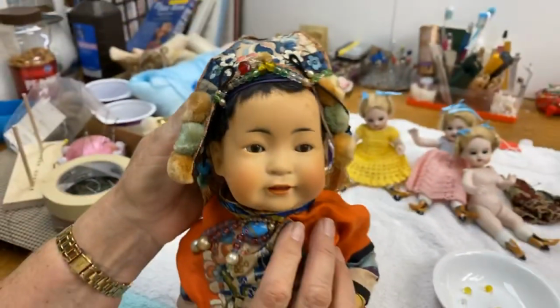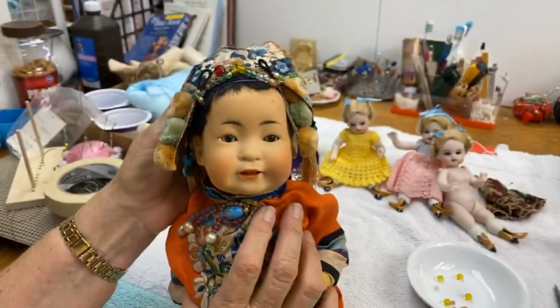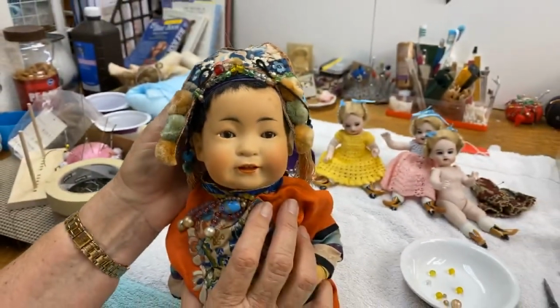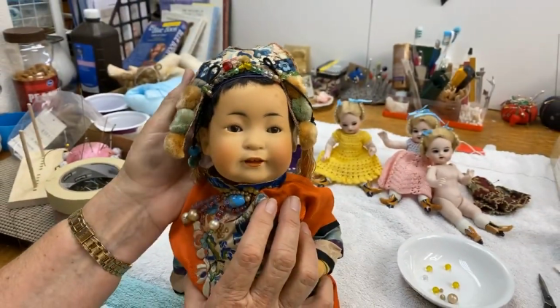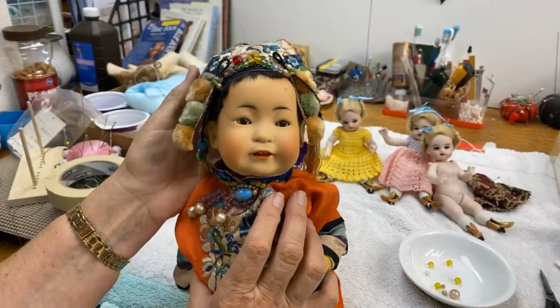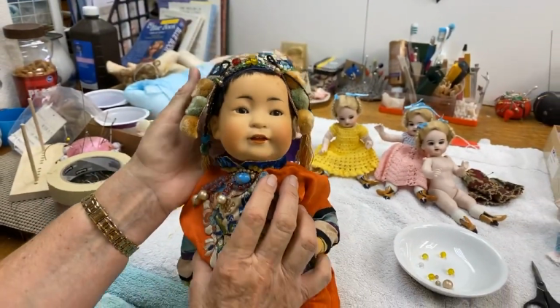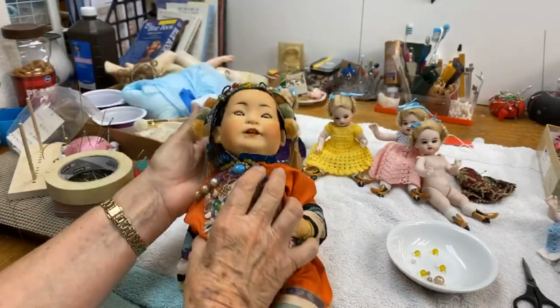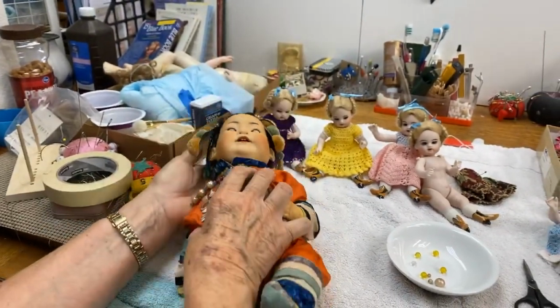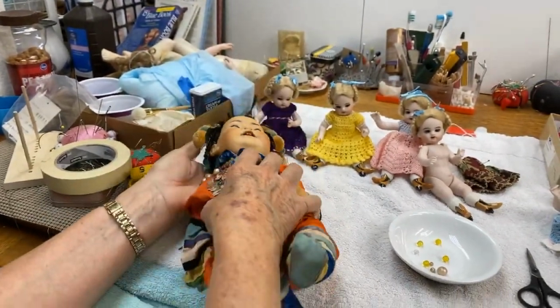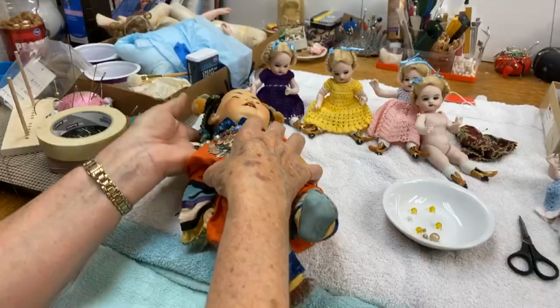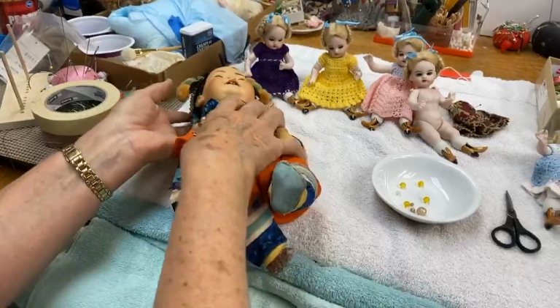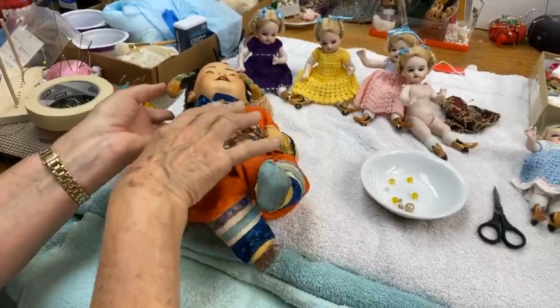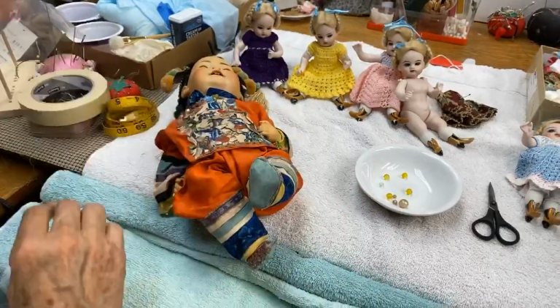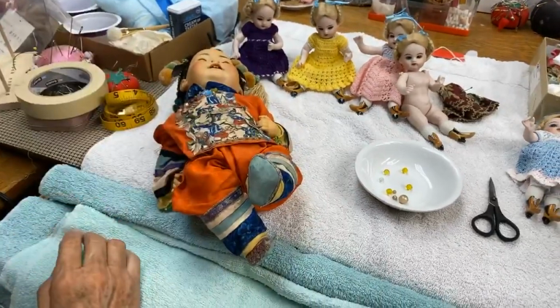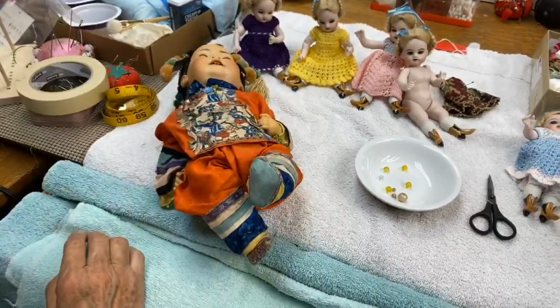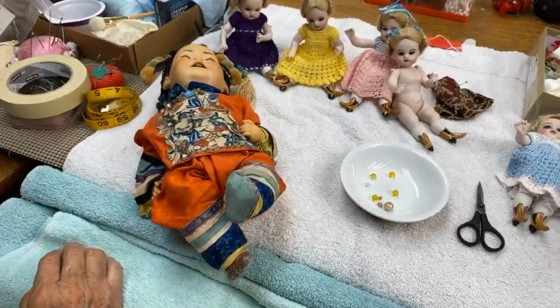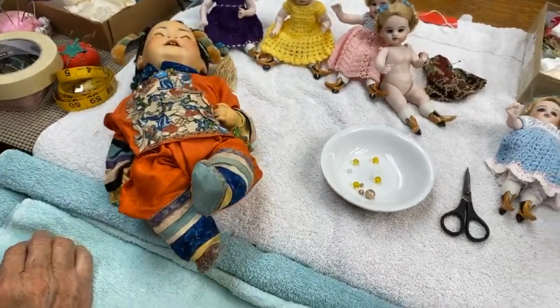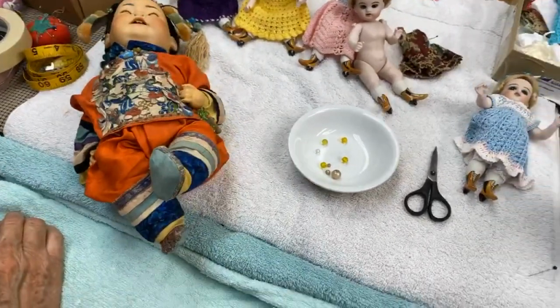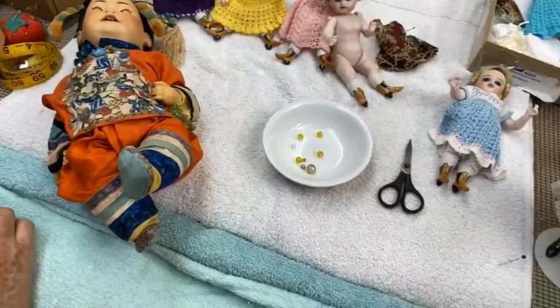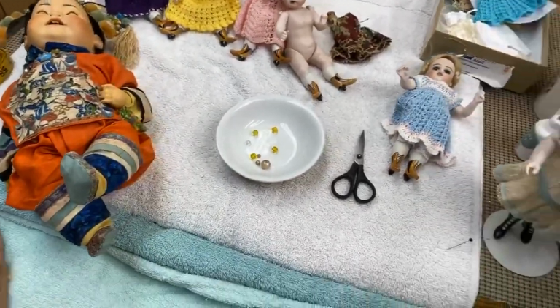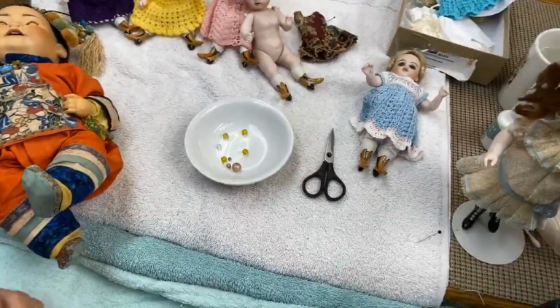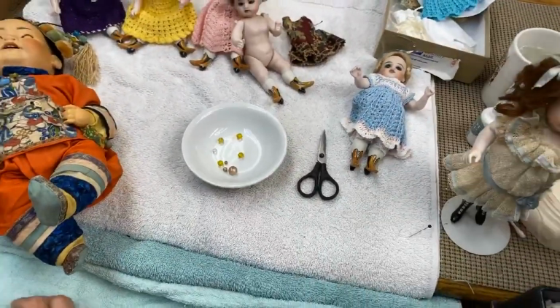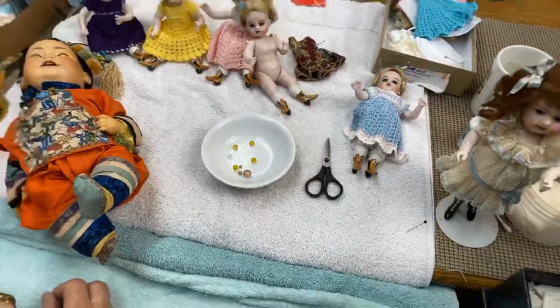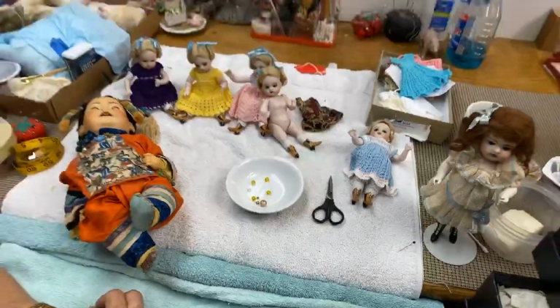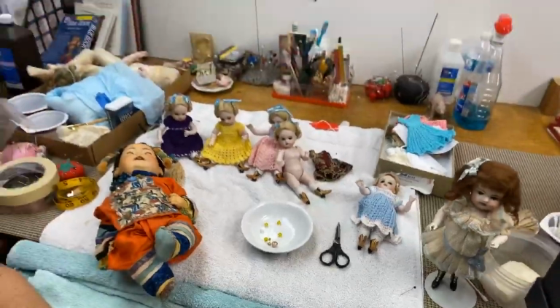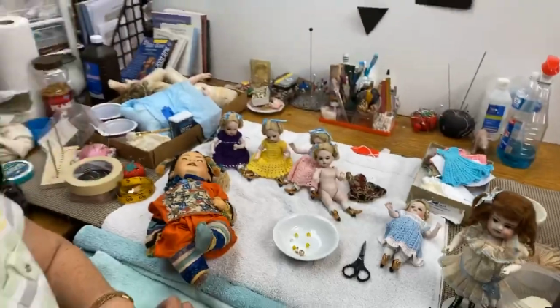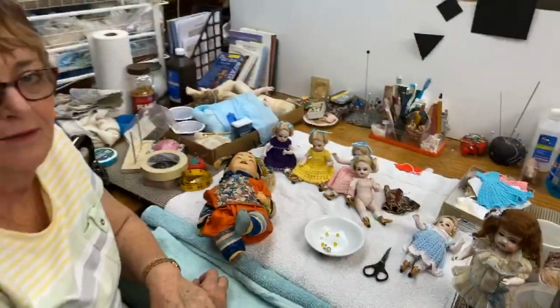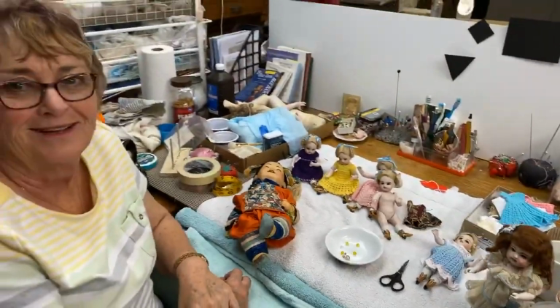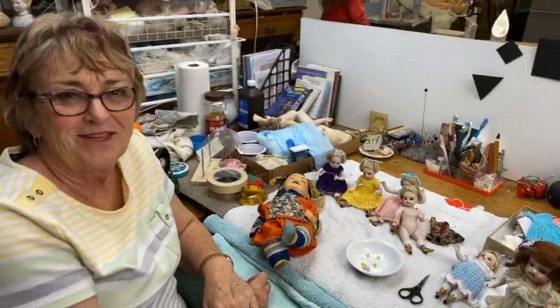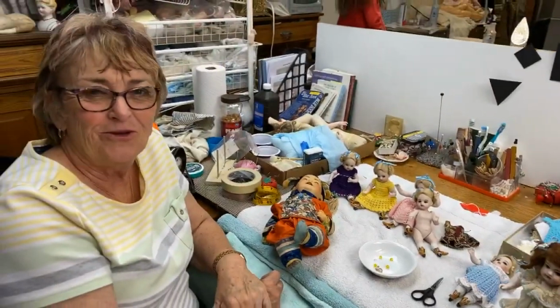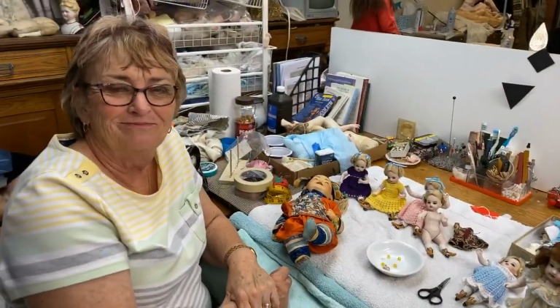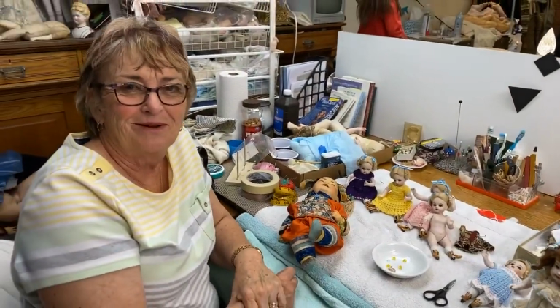She's going to get him cleaned up and he's going to look so good. We'll post some pictures for you guys so you can see him. We hope you enjoyed our little peek into the shop — thank you so much, Linda. Bye-bye!